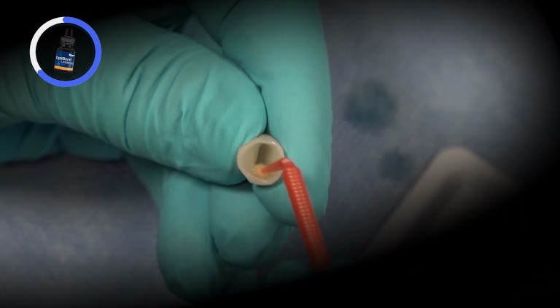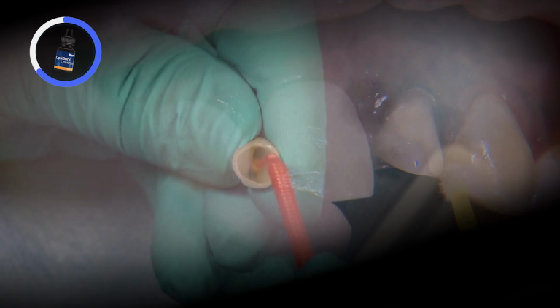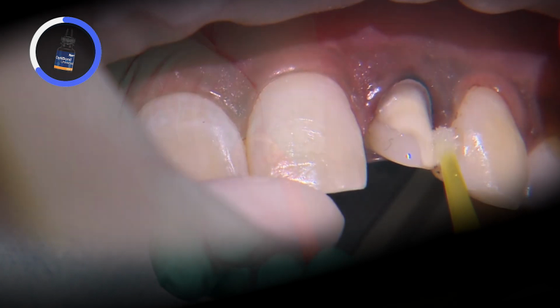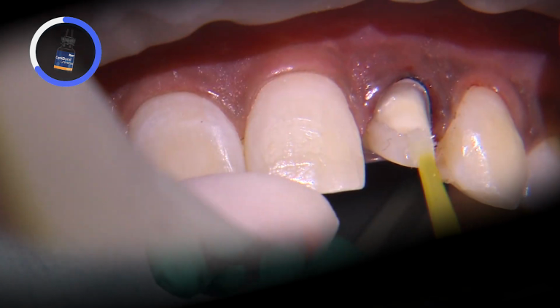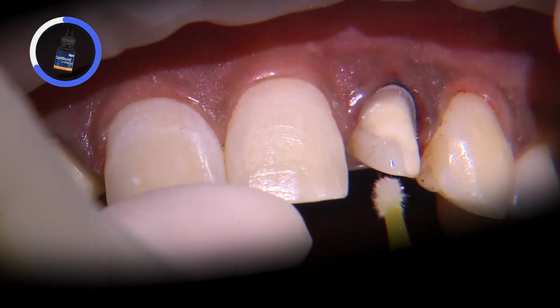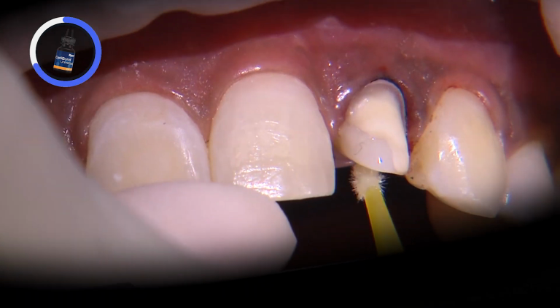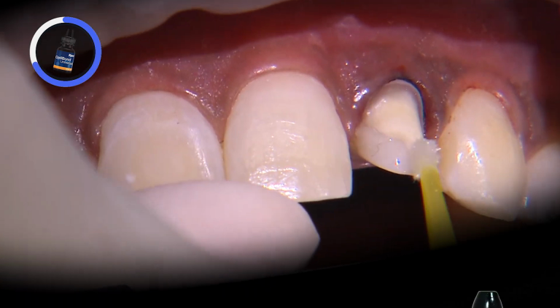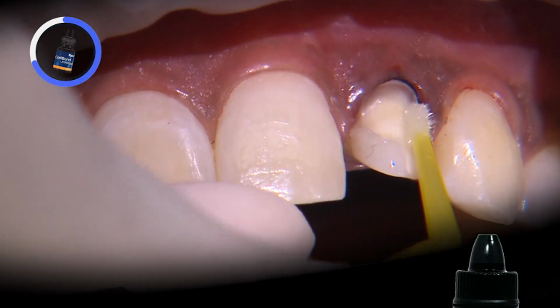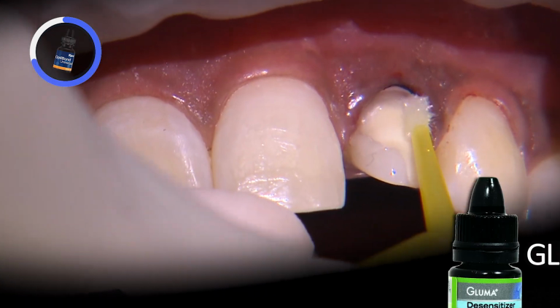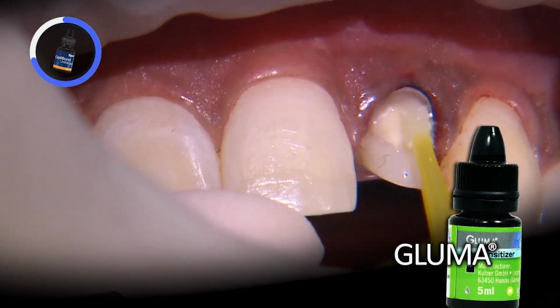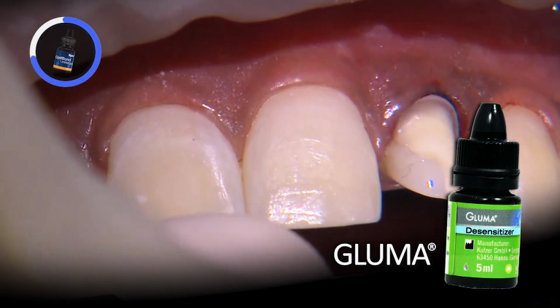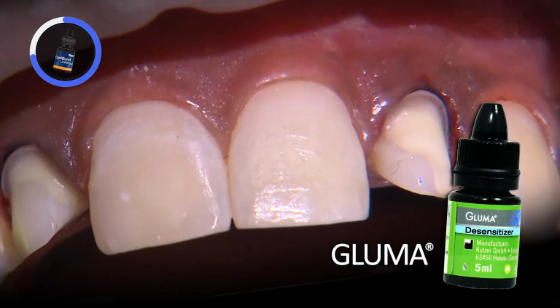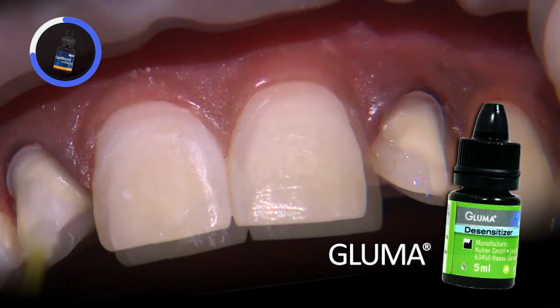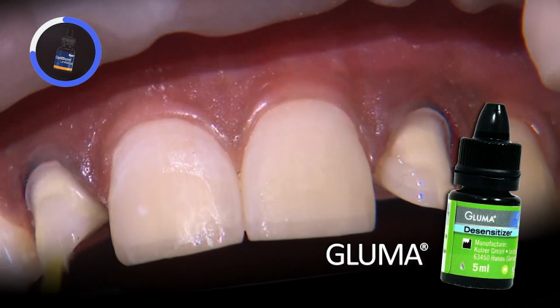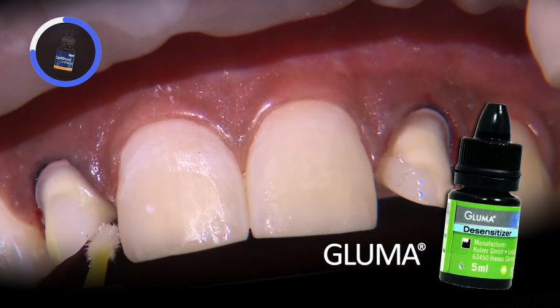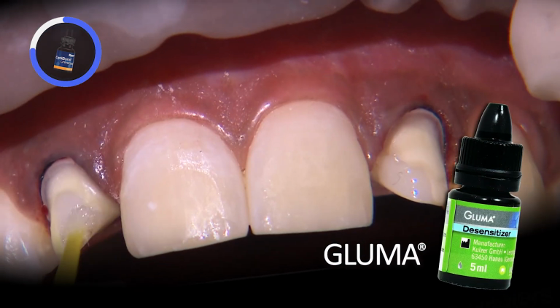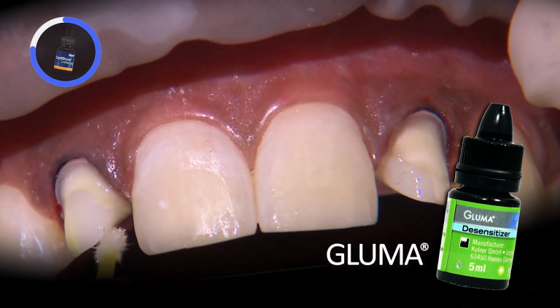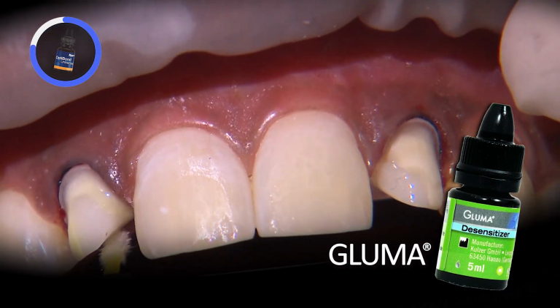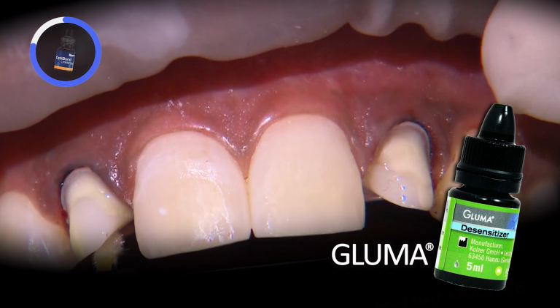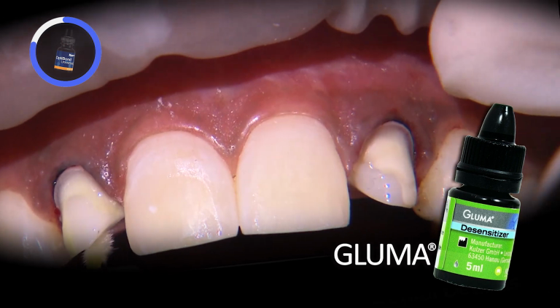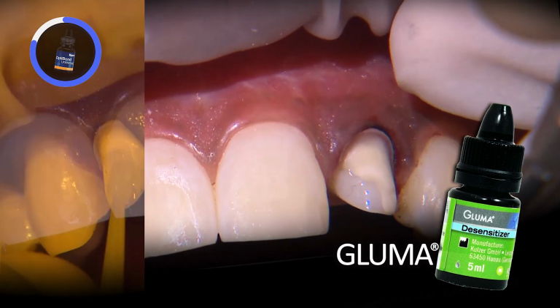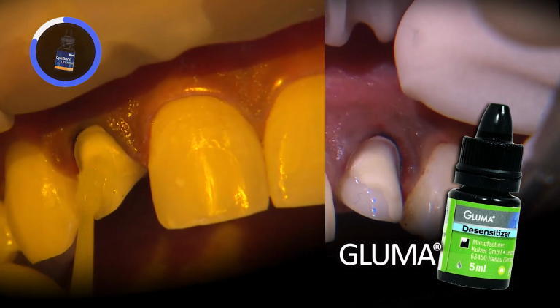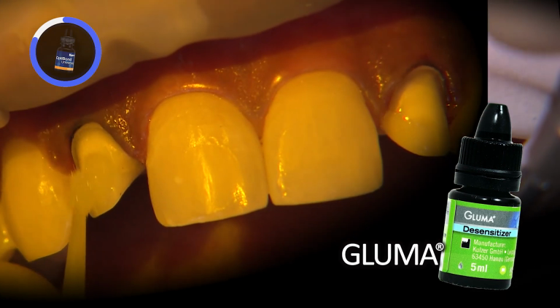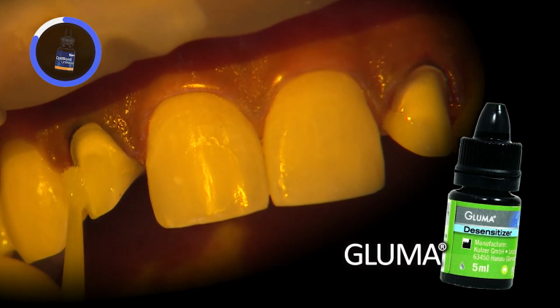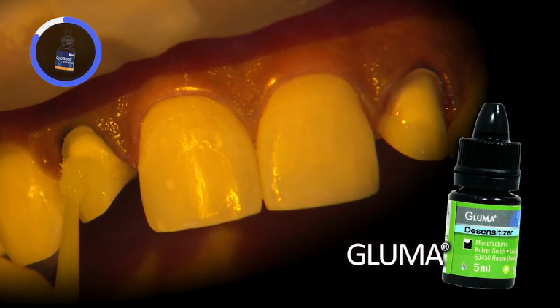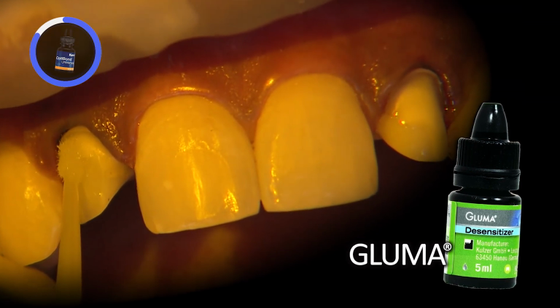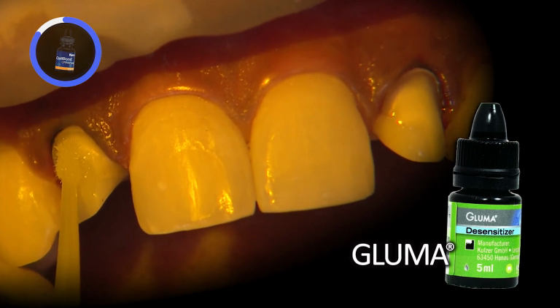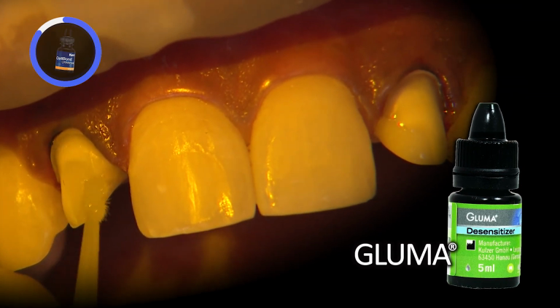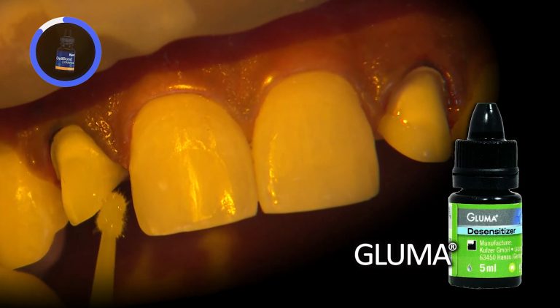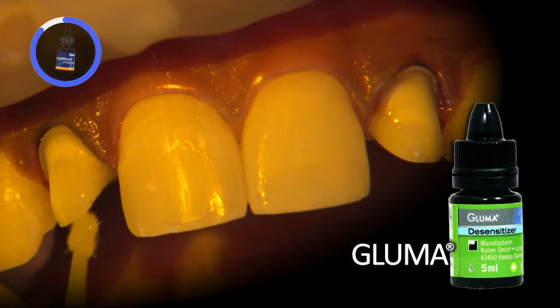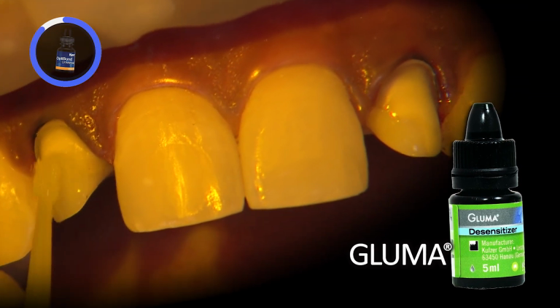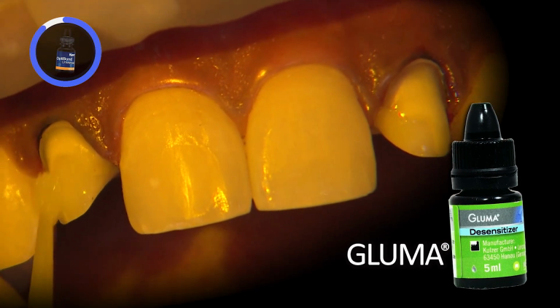To disinfect the preps, I apply a very thin coat of Gluma, carefully avoiding the soft tissue. Any excess can be removed with high-speed suction or a dry microbrush.